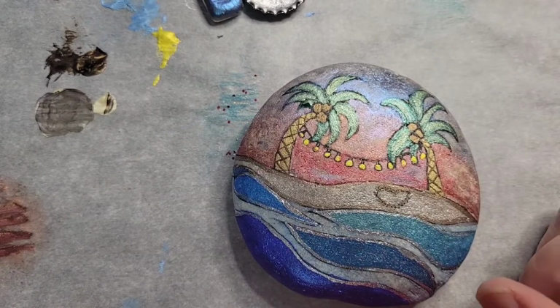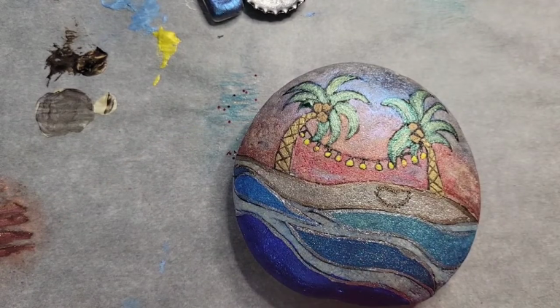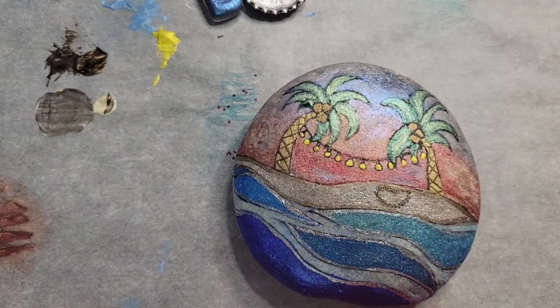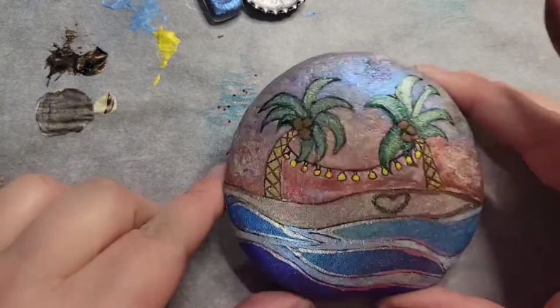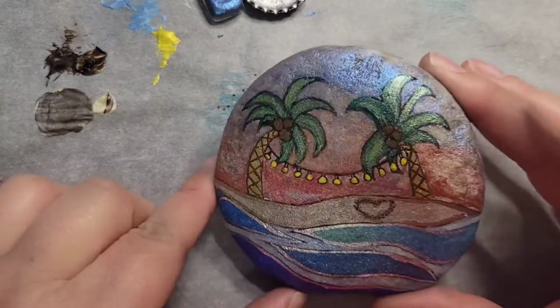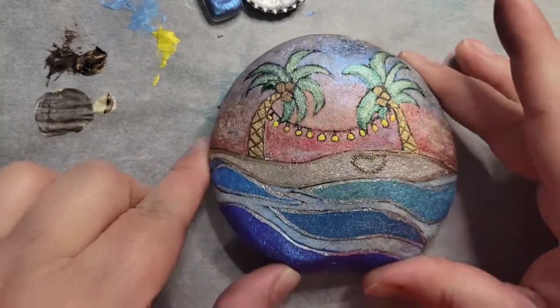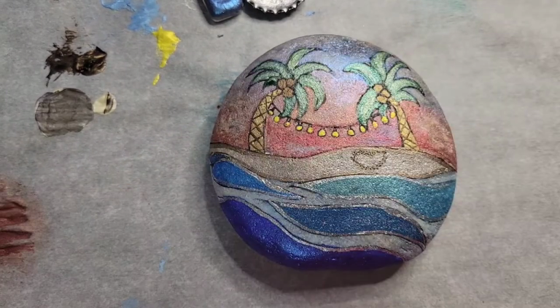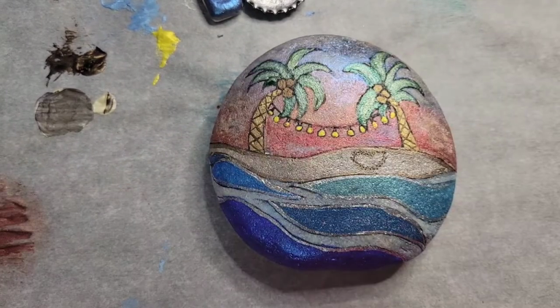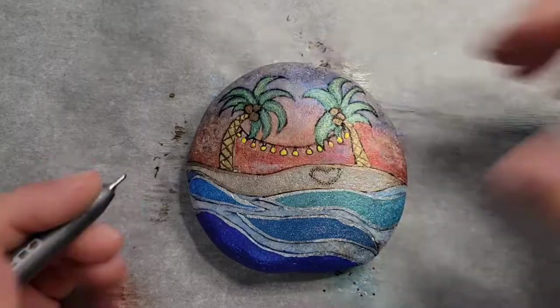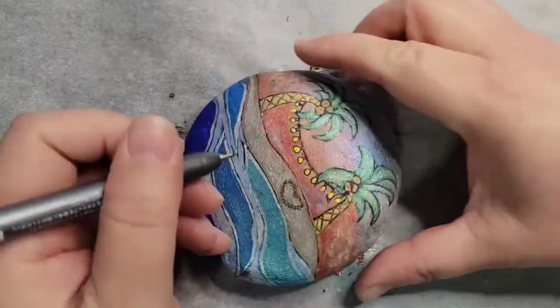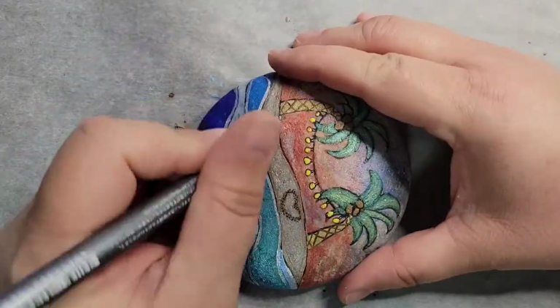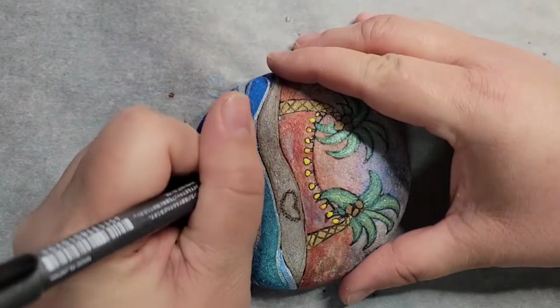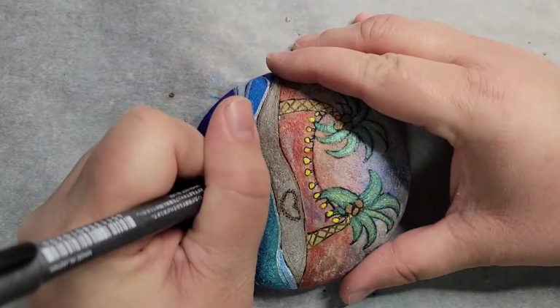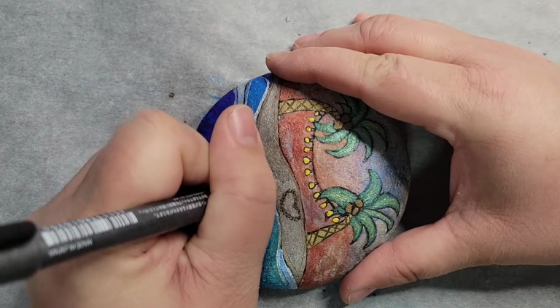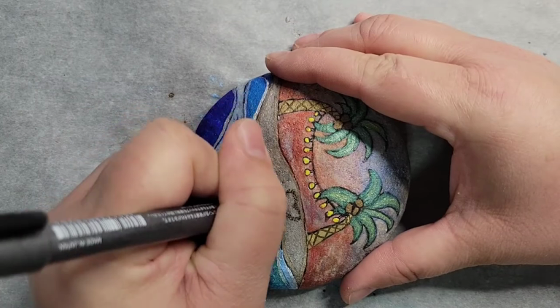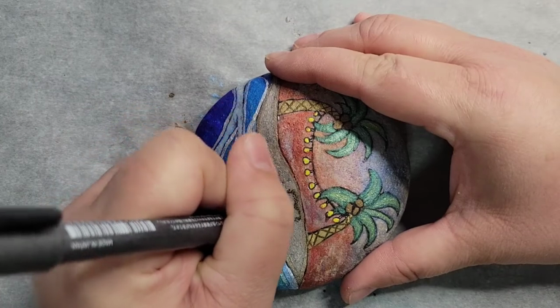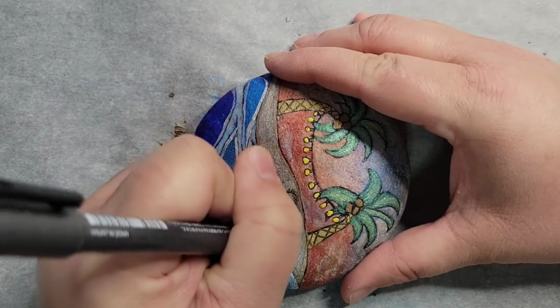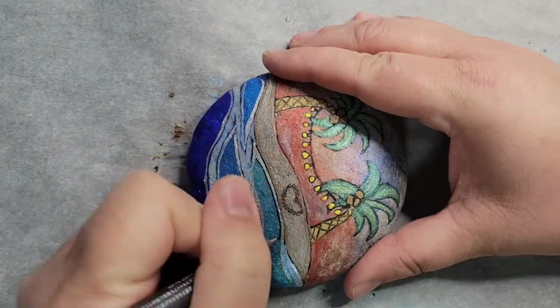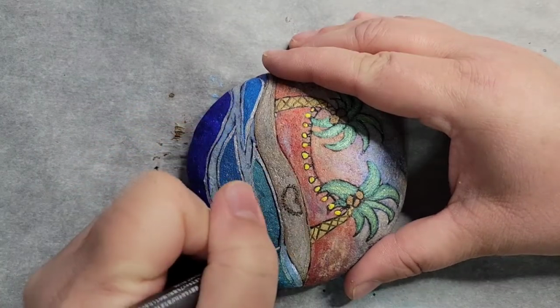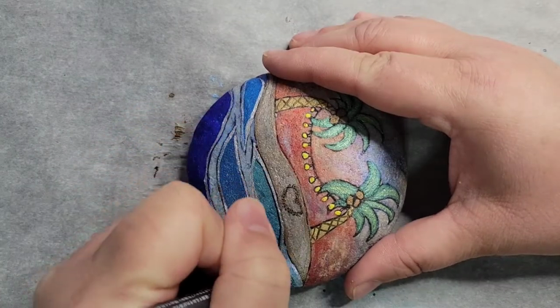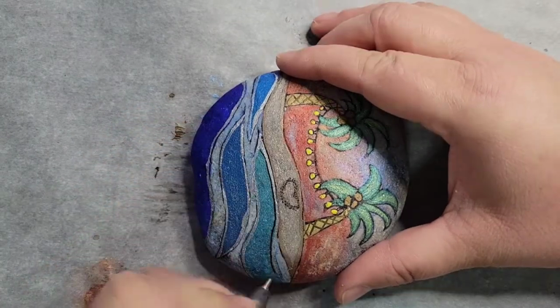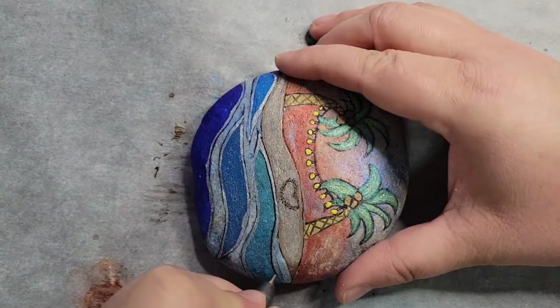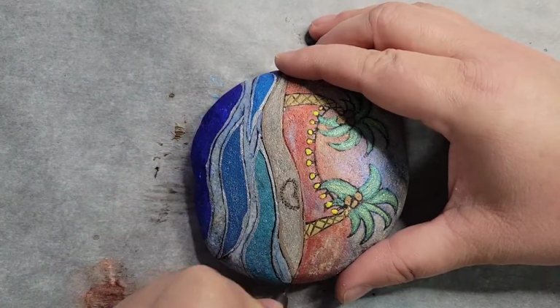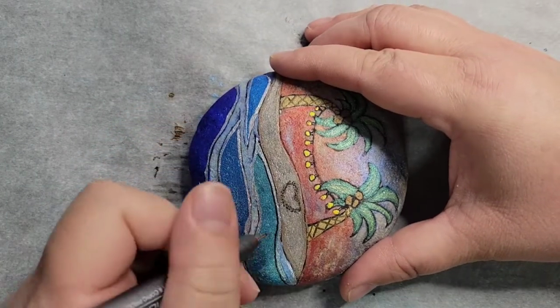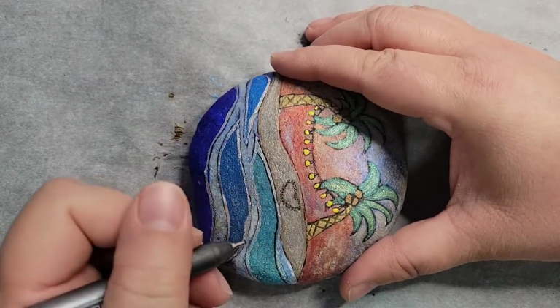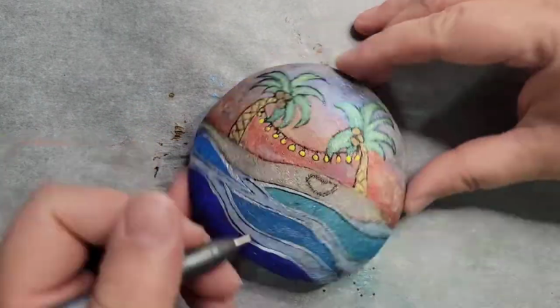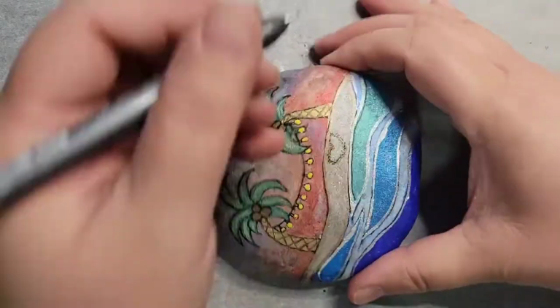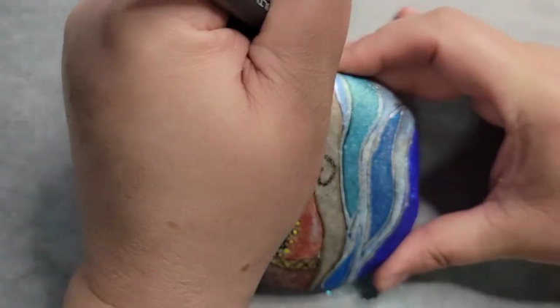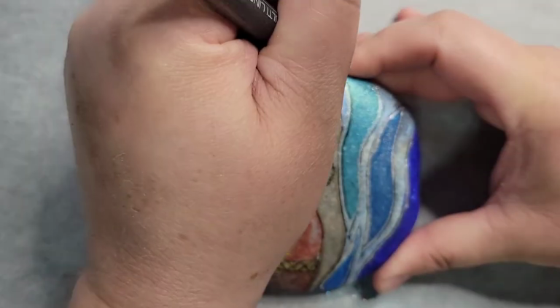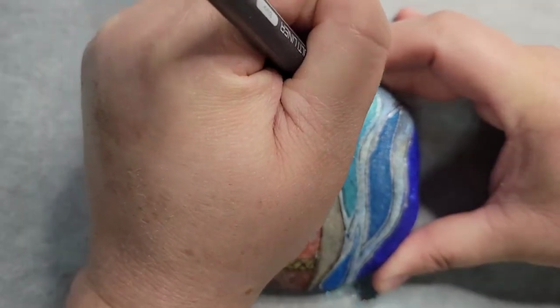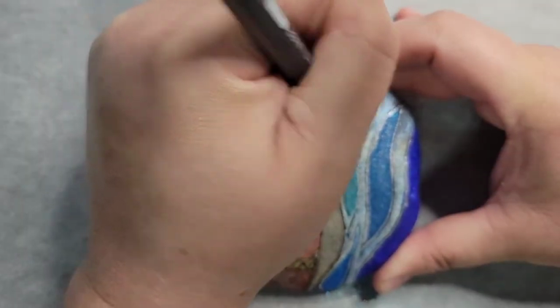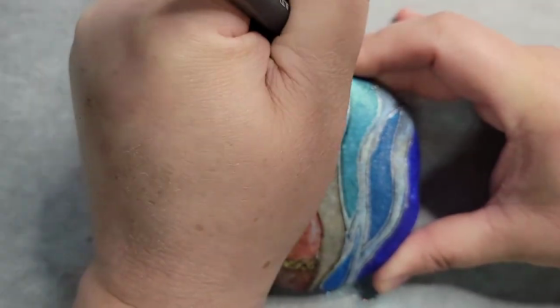It is a bunch of liner work on this small rock, but it is fun.